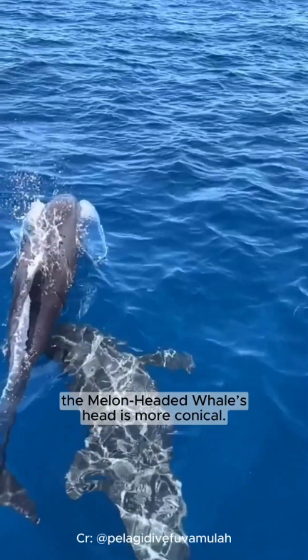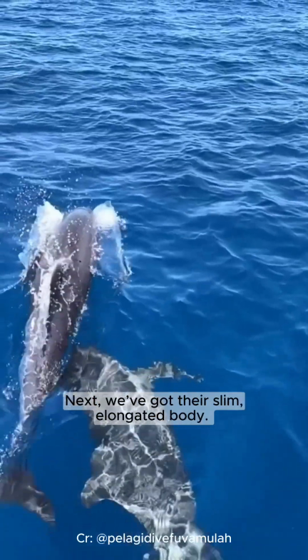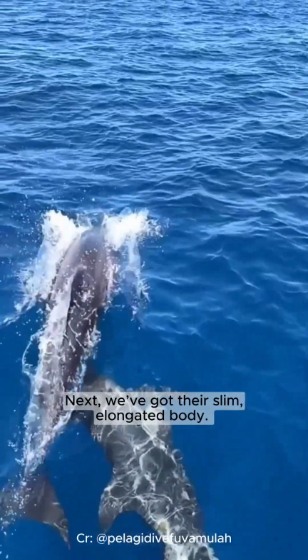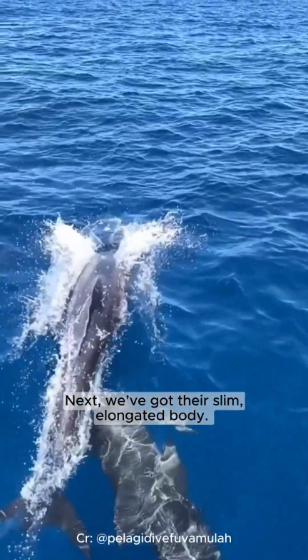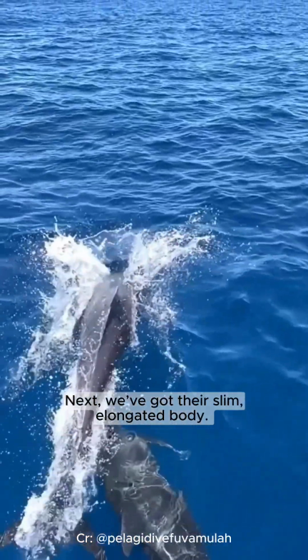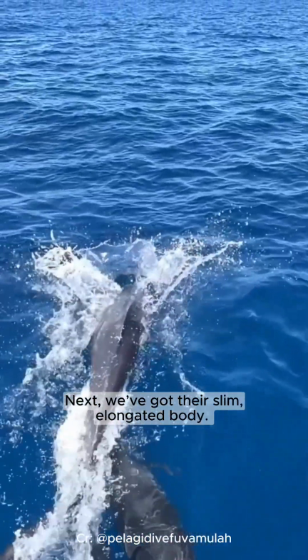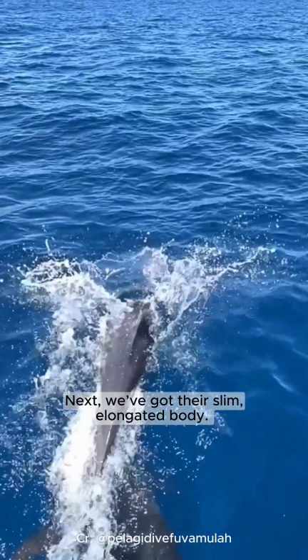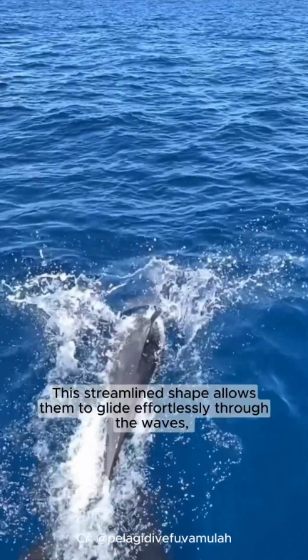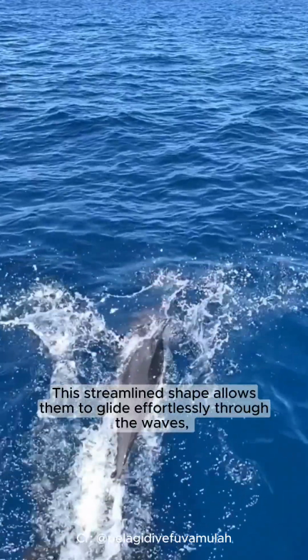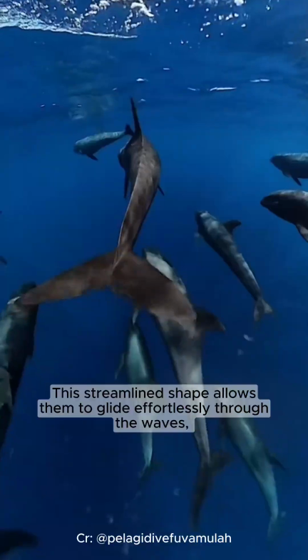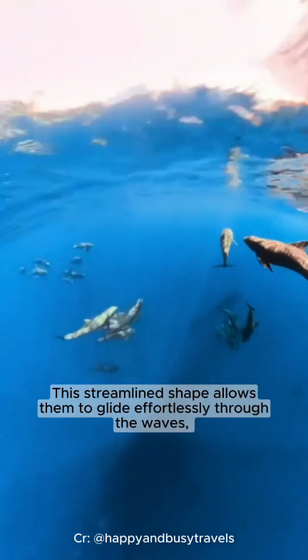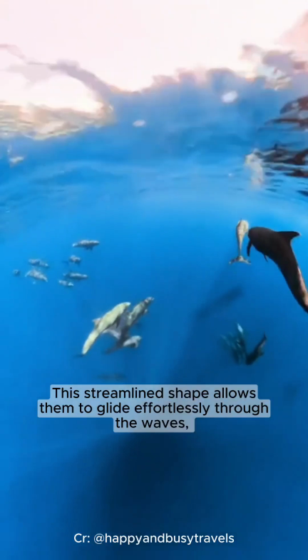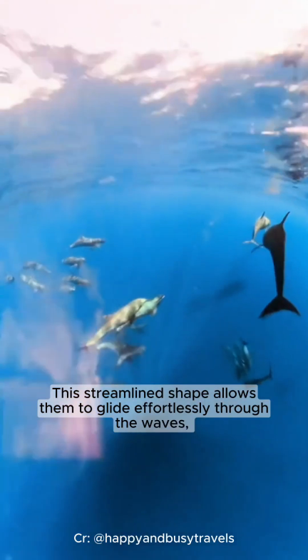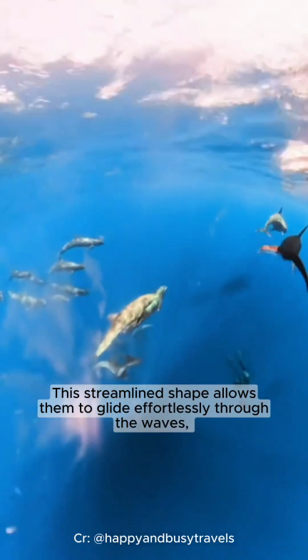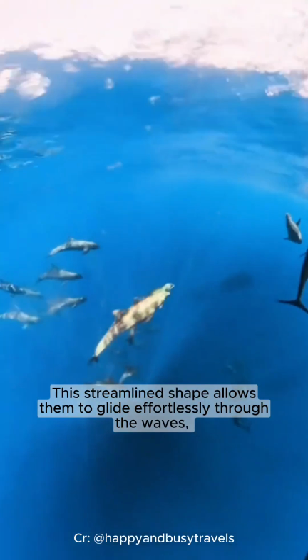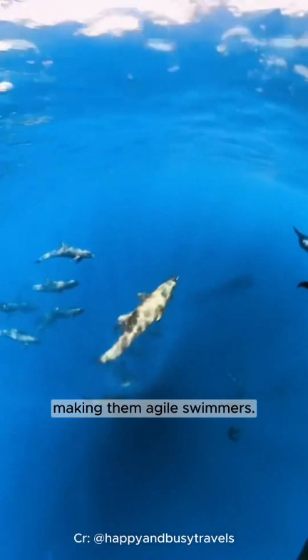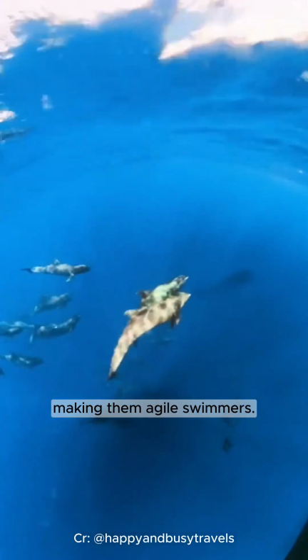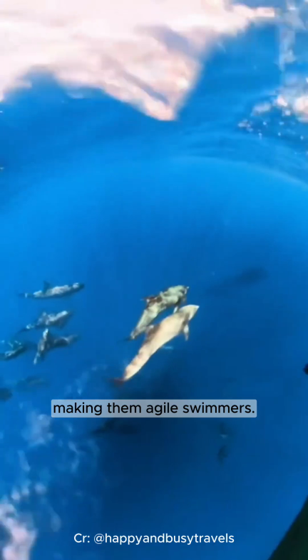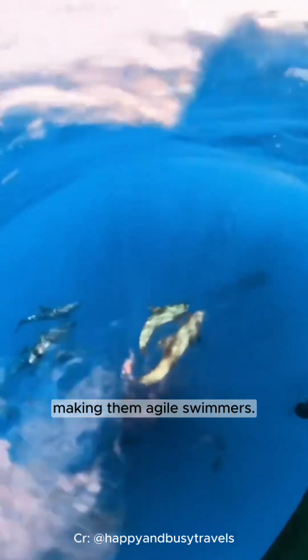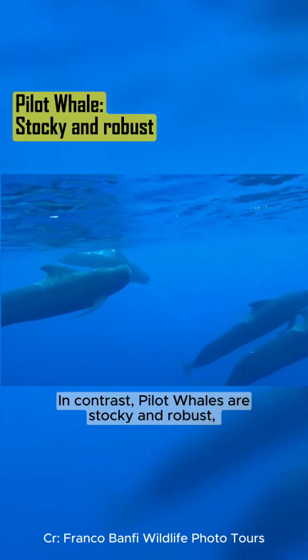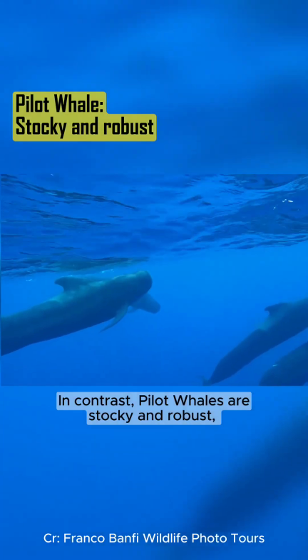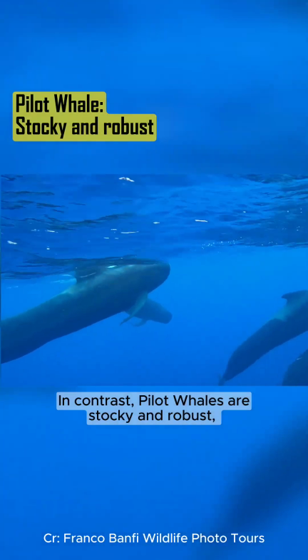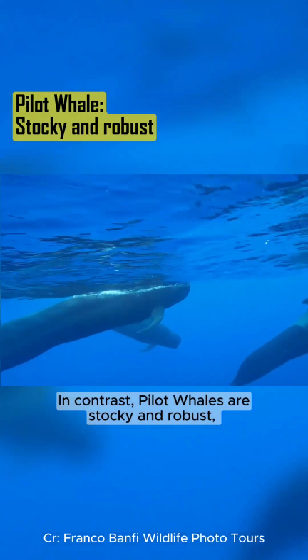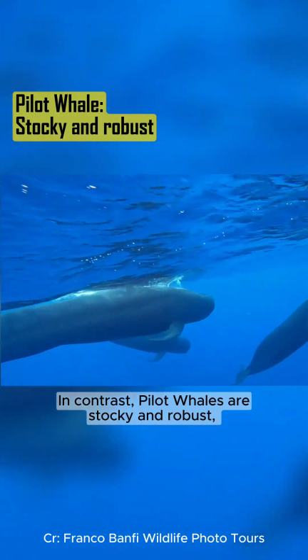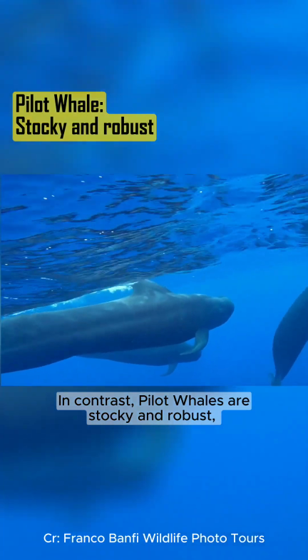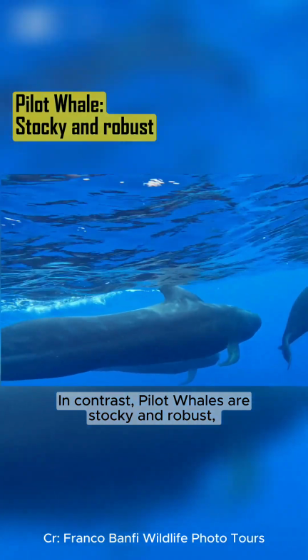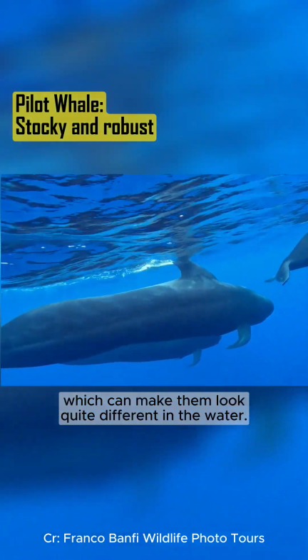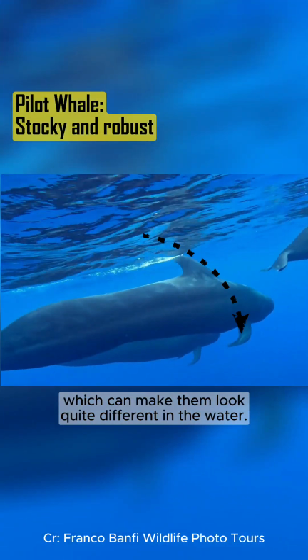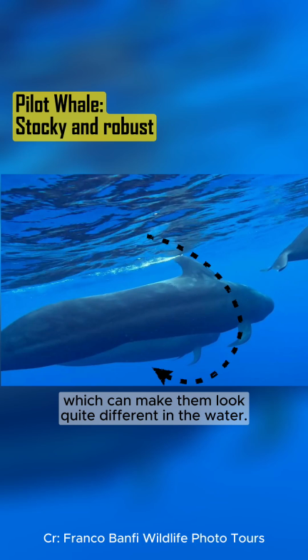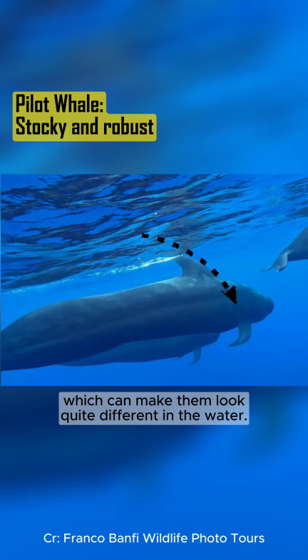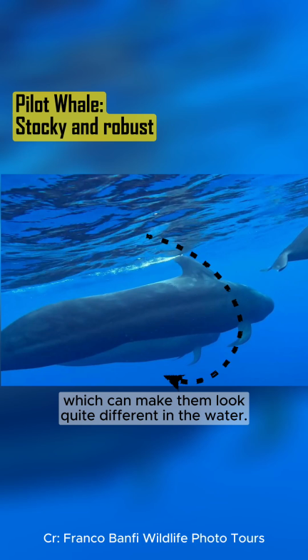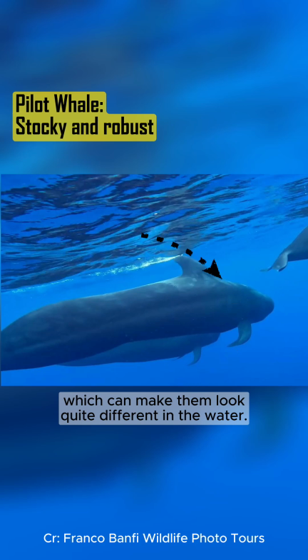Next, we've got their slim, elongated body. This streamlined shape allows them to glide effortlessly through the waves, making them agile swimmers. In contrast, pilot whales are stocky and robust, which can make them look quite different in the water.